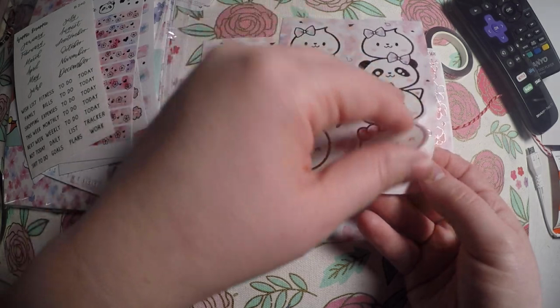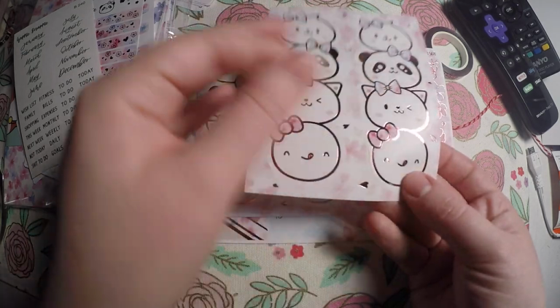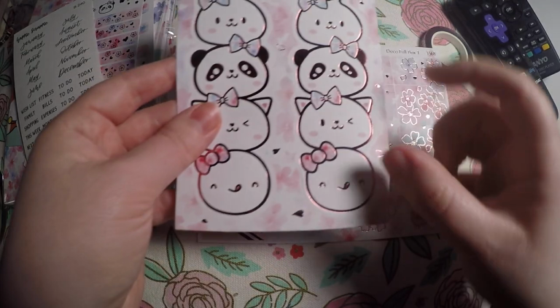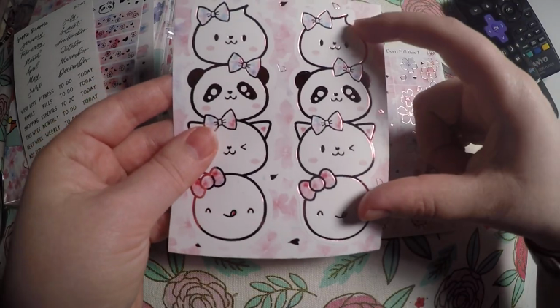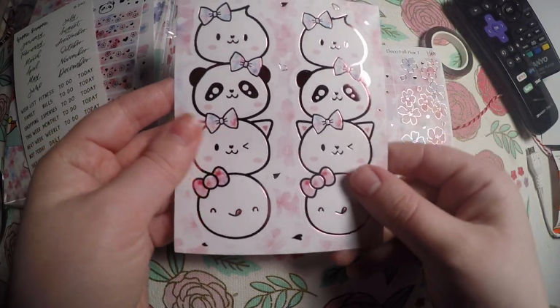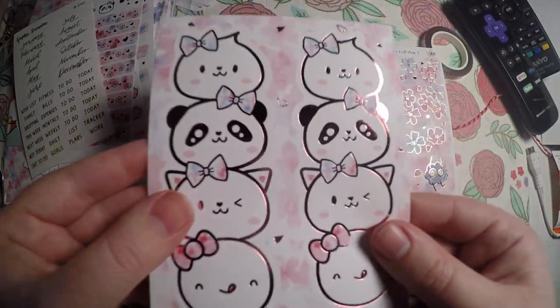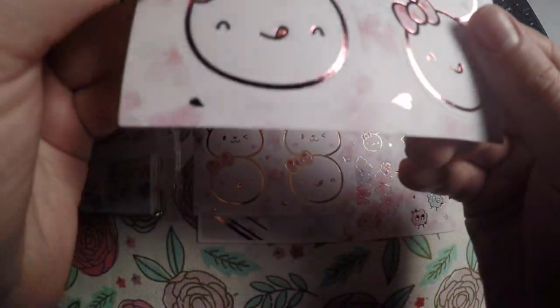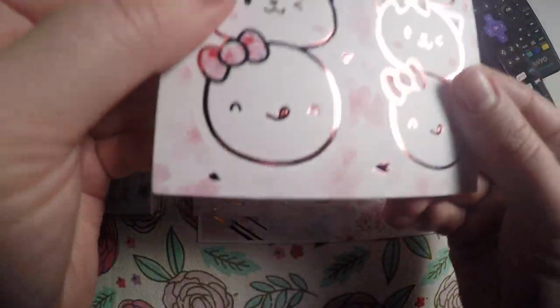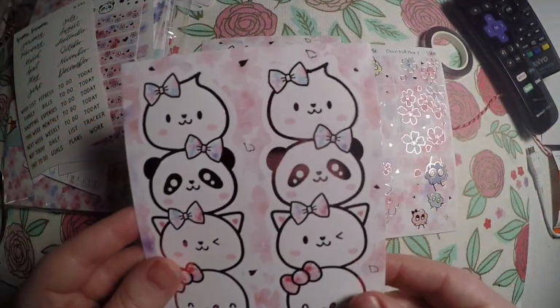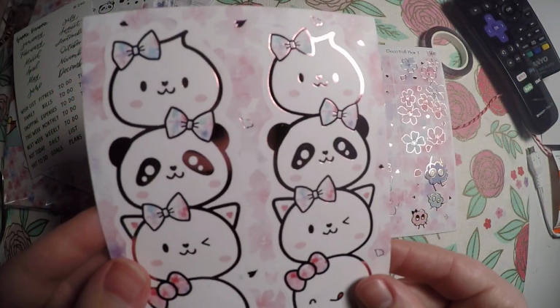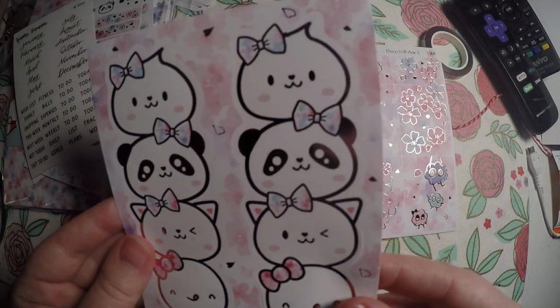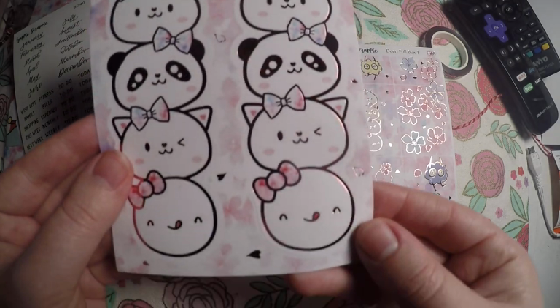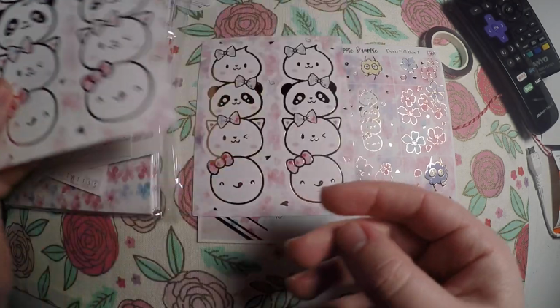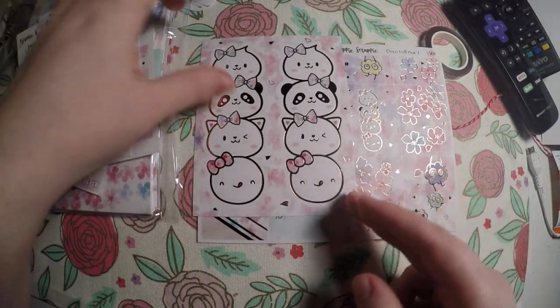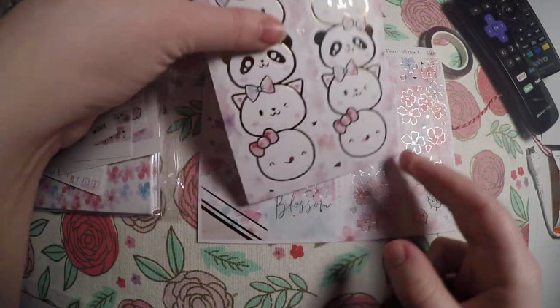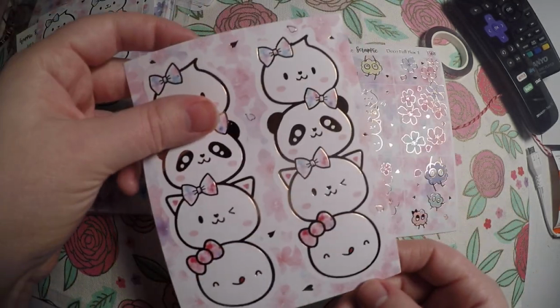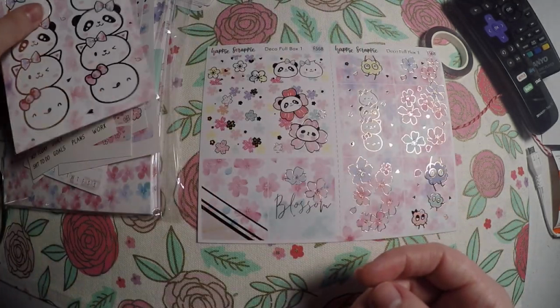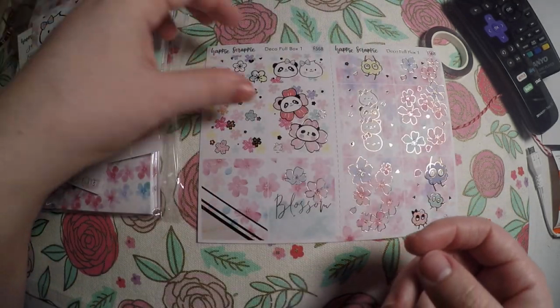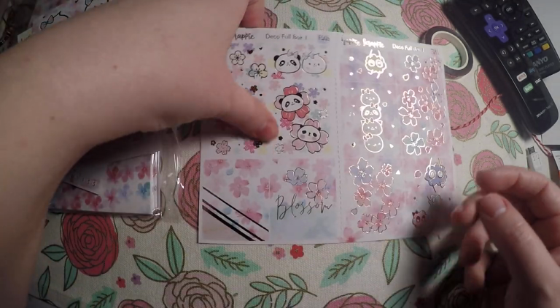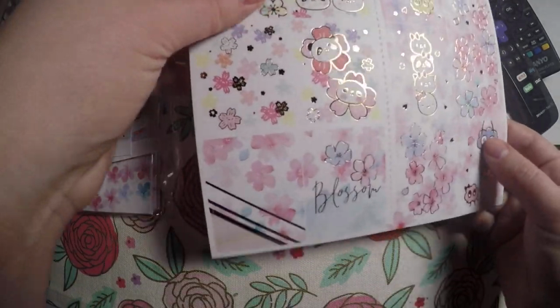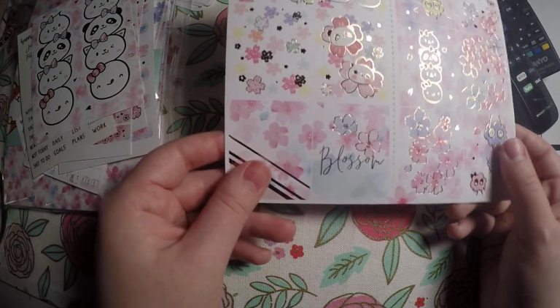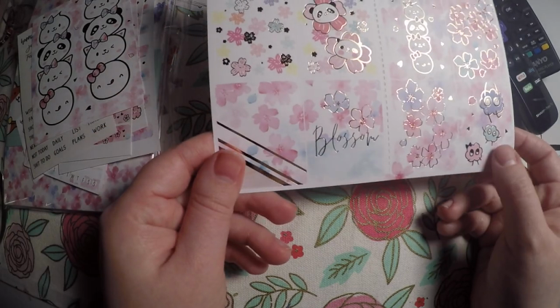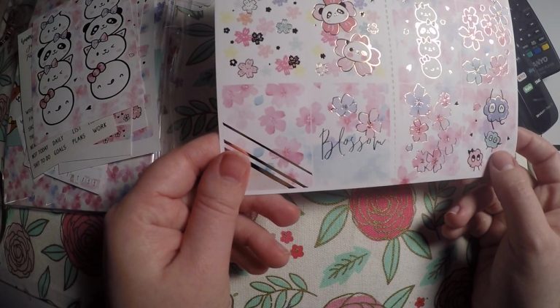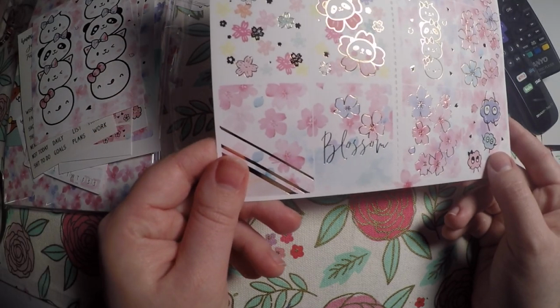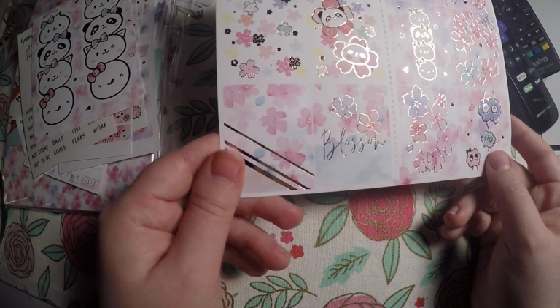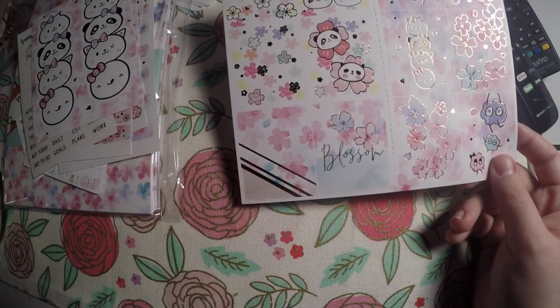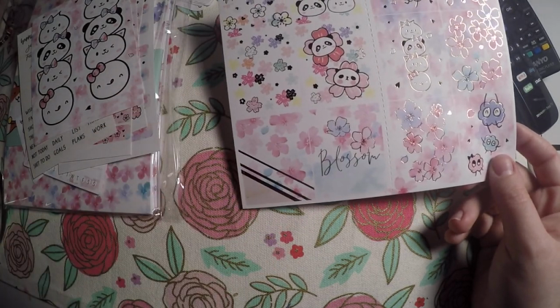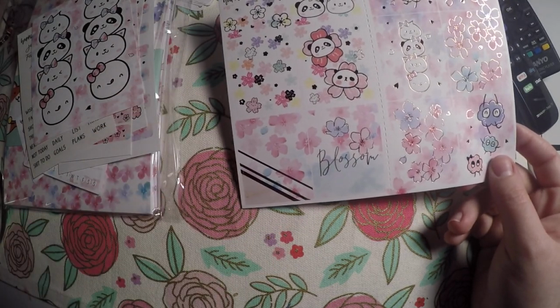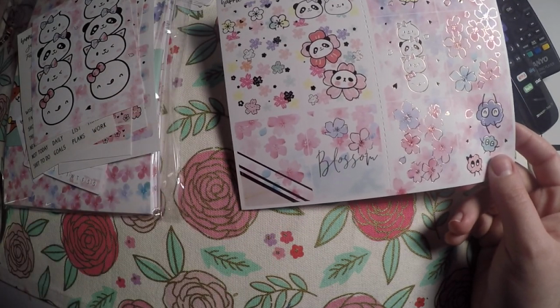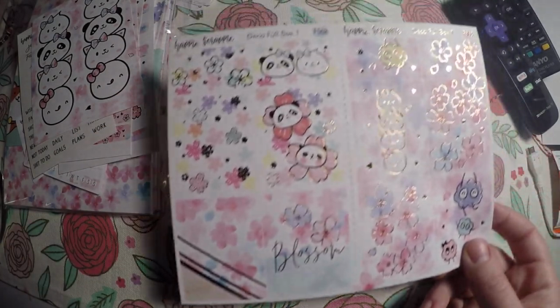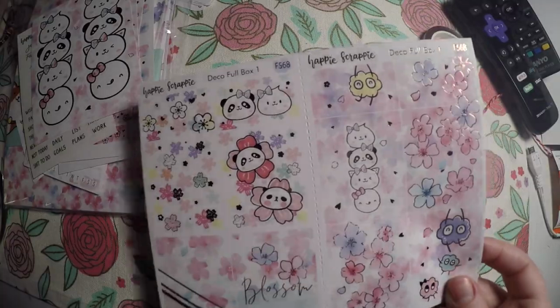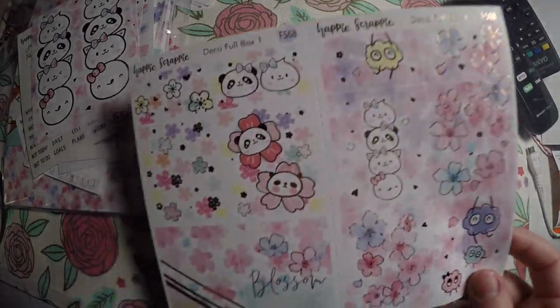These are actually really big stickers. I'm not even sure how I would use those, but they are super cute. And you've got two sets of those.